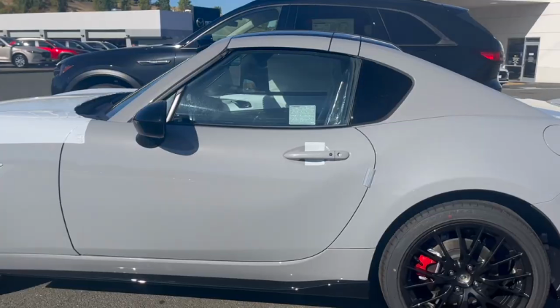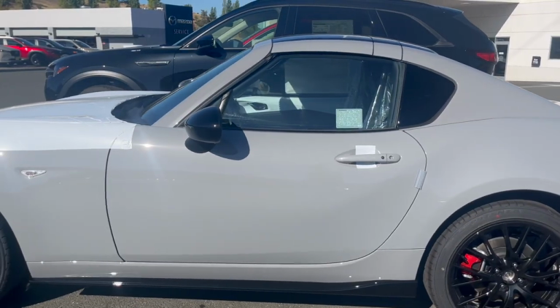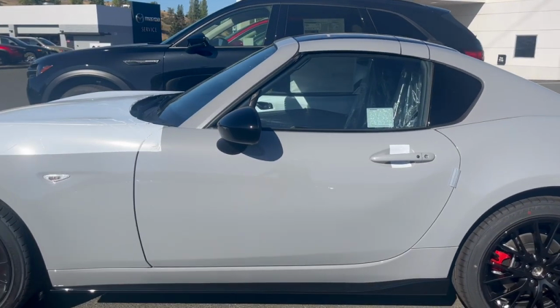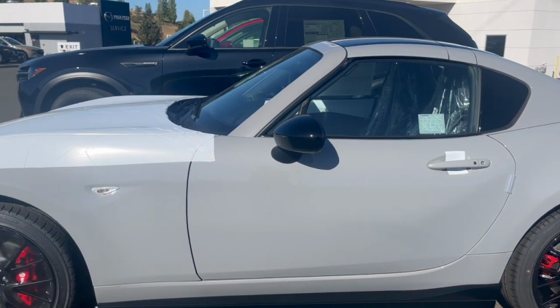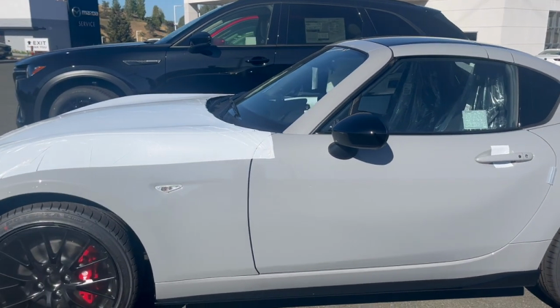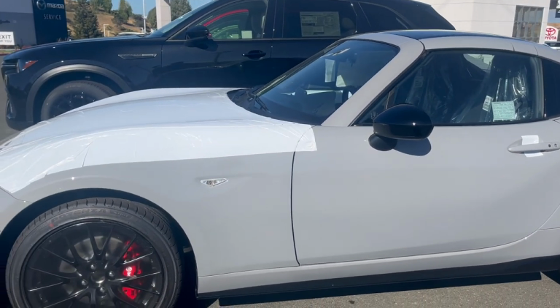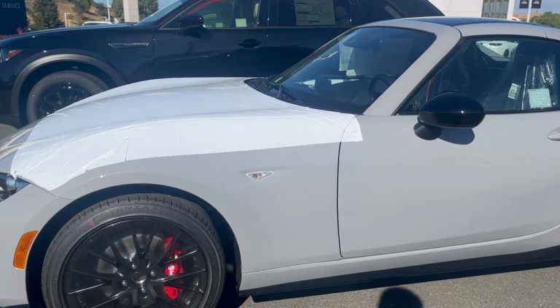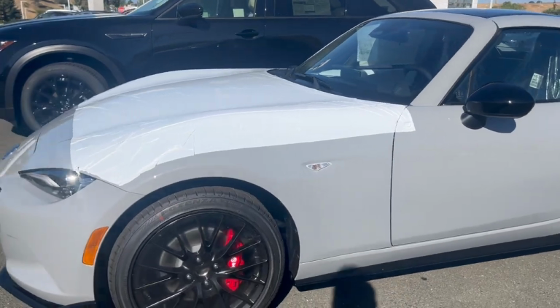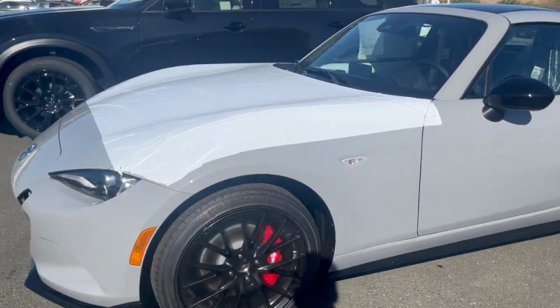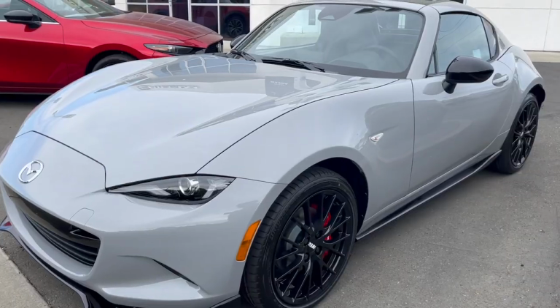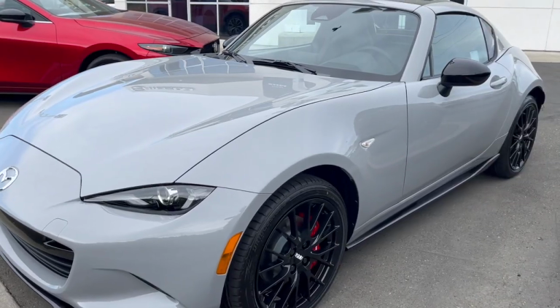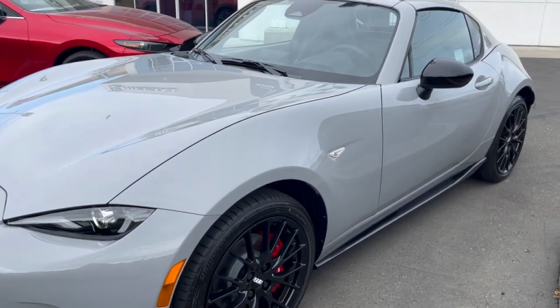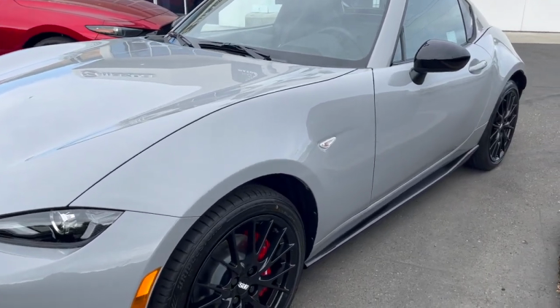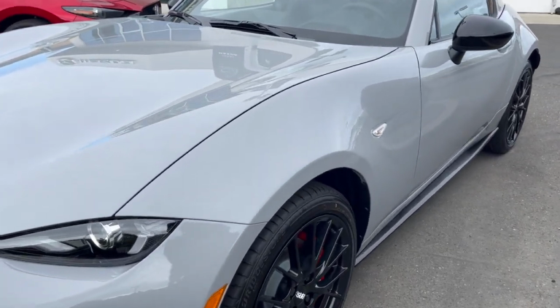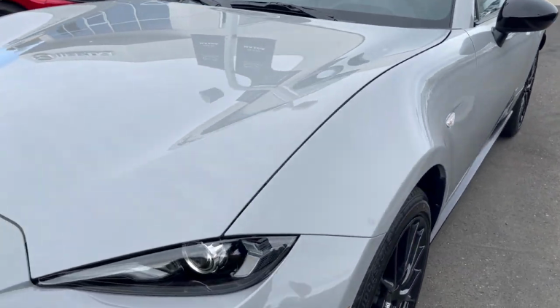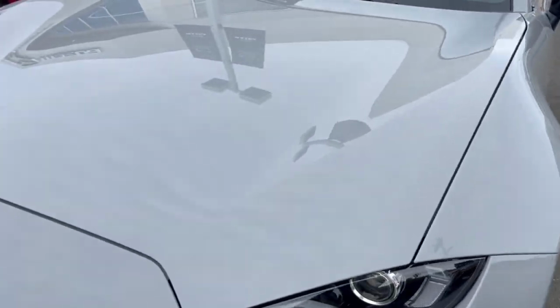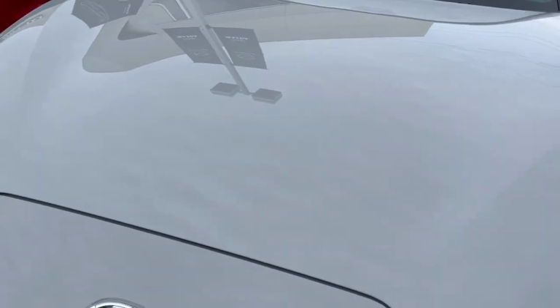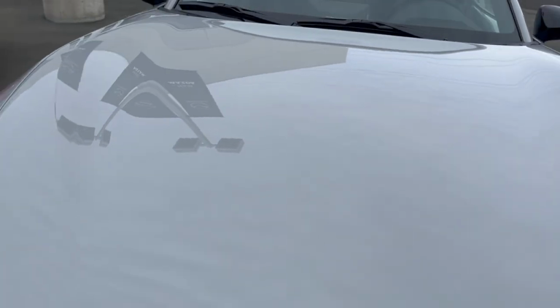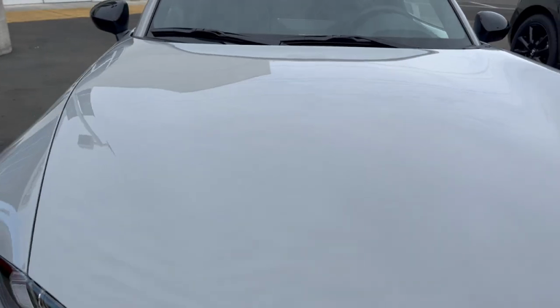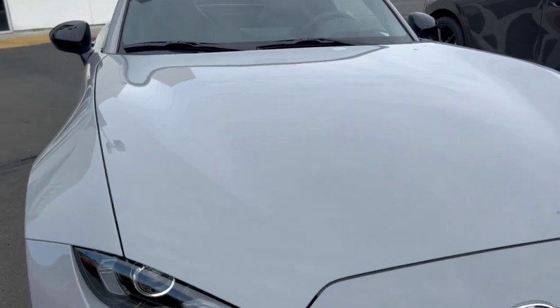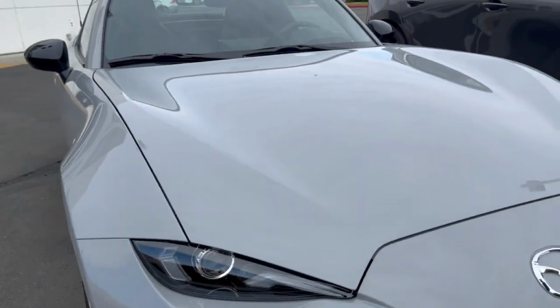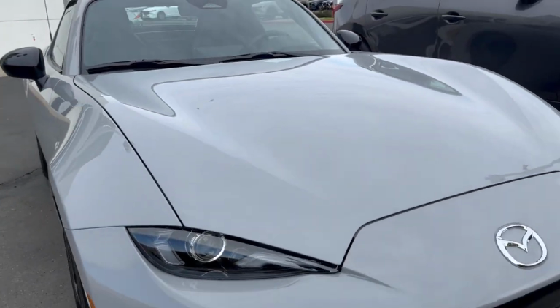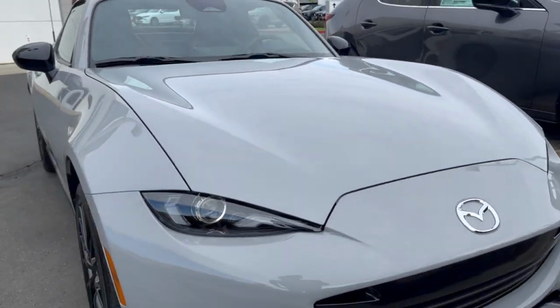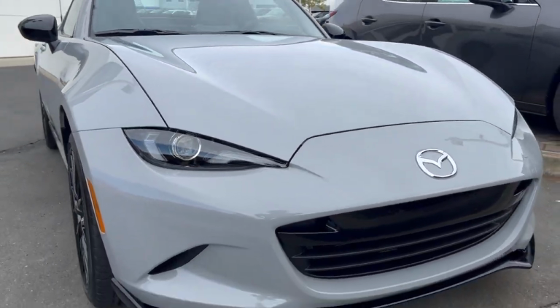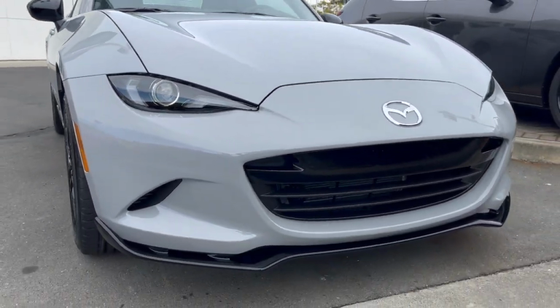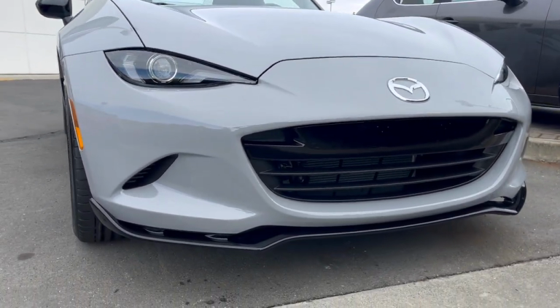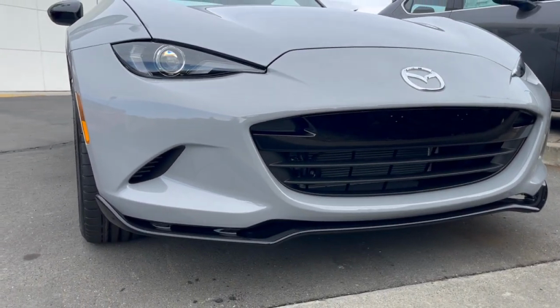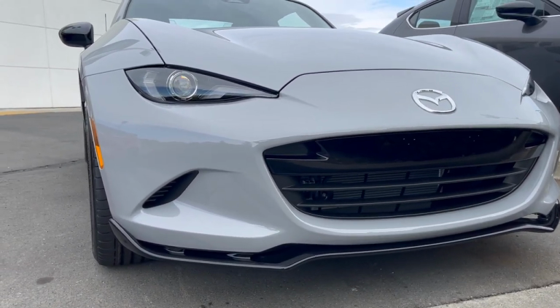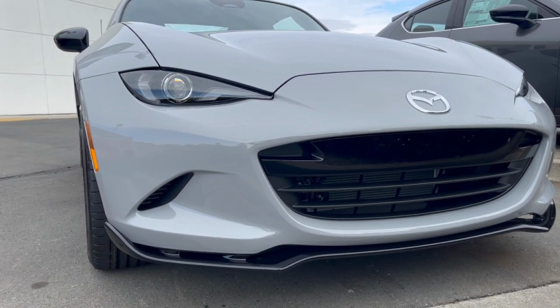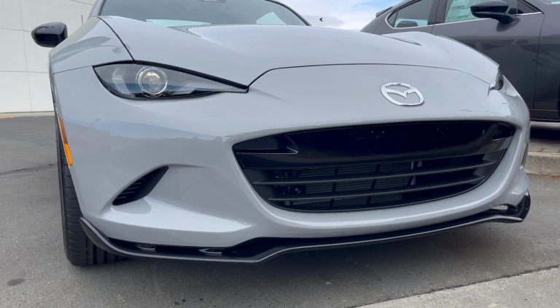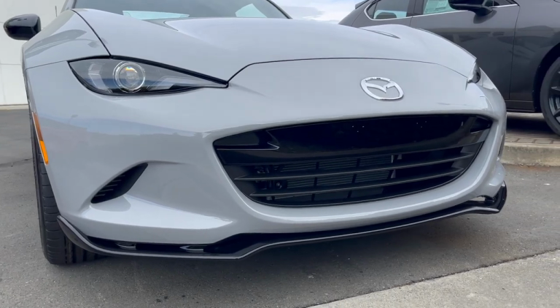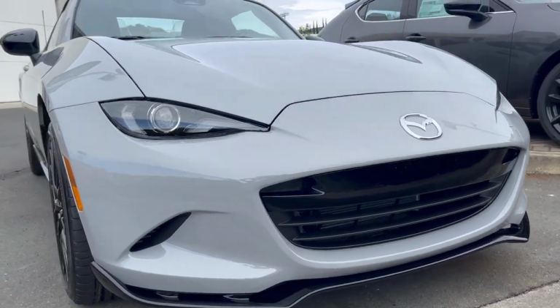And this is straight out the truck, so you got the Recaro package. MX-5 ND3 happening — you got the new headlights, and this Aero package happening with the BBS package.